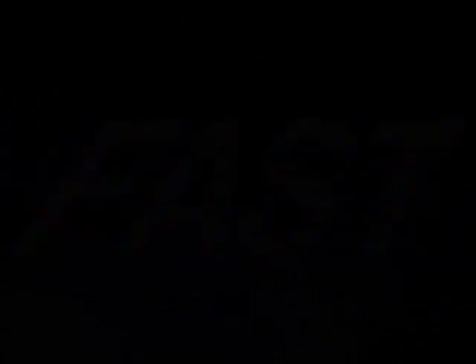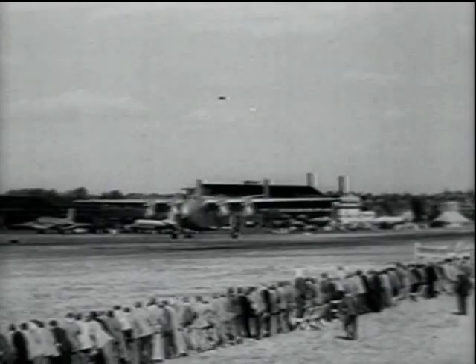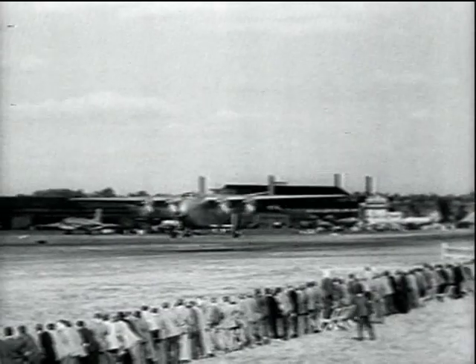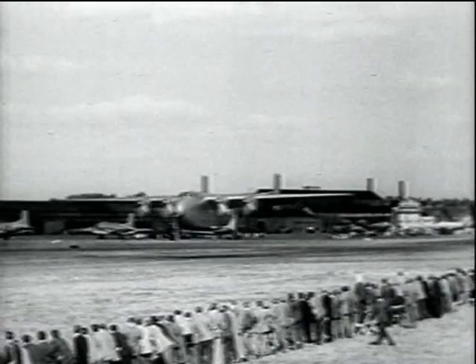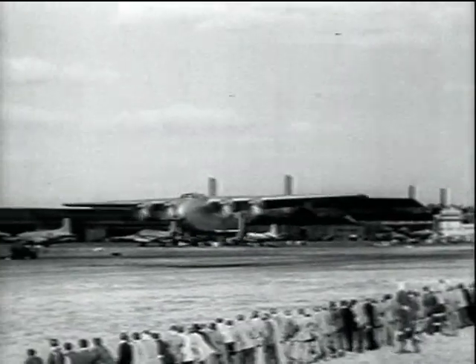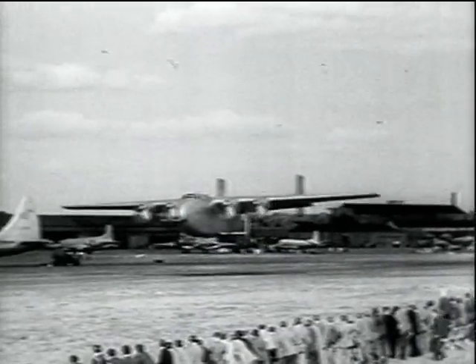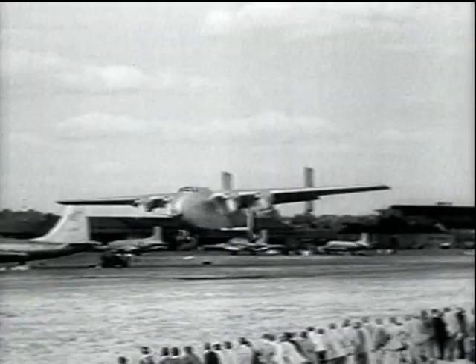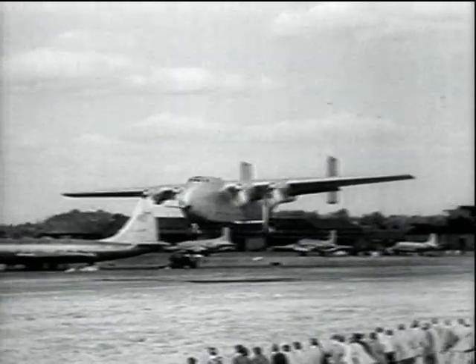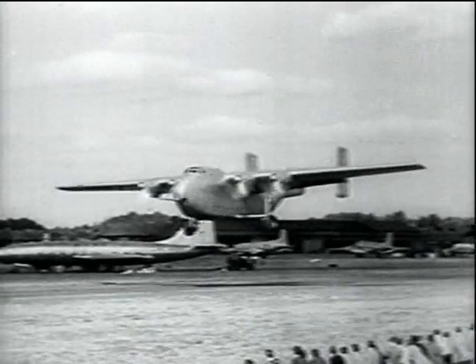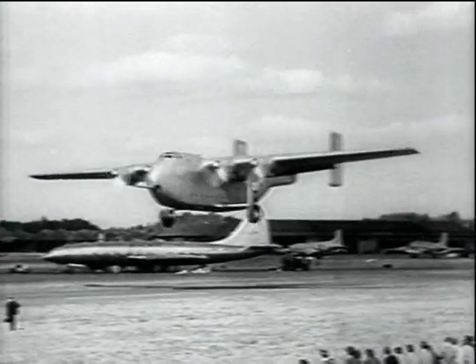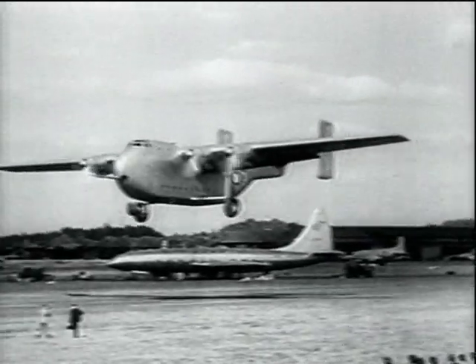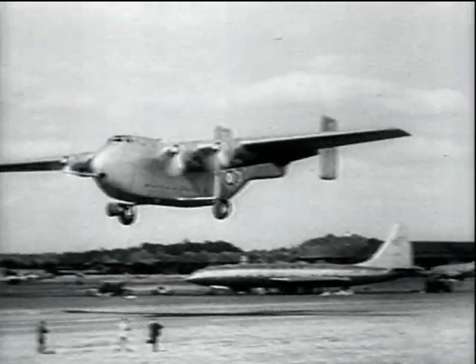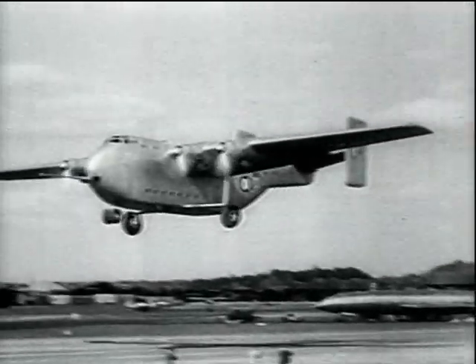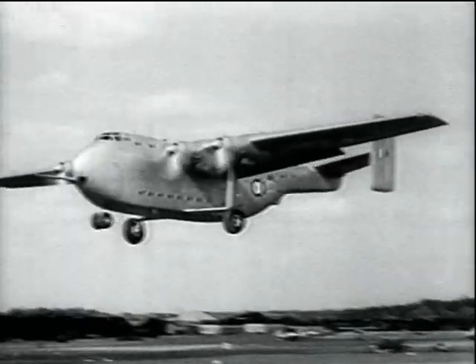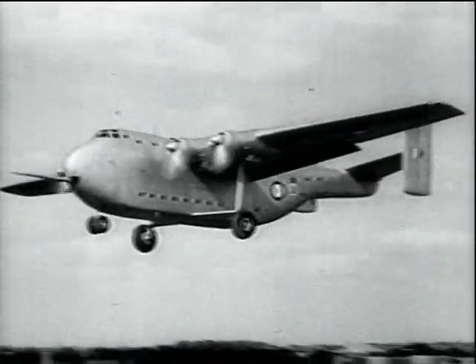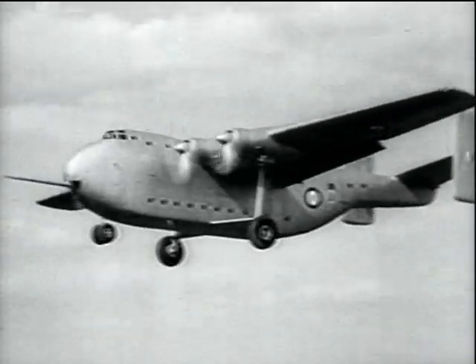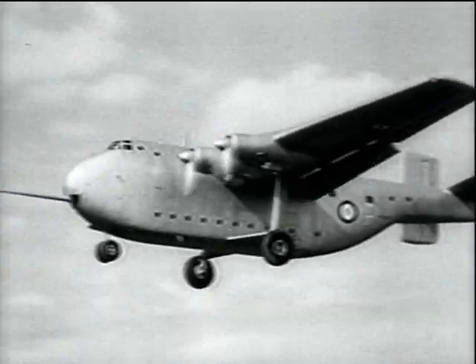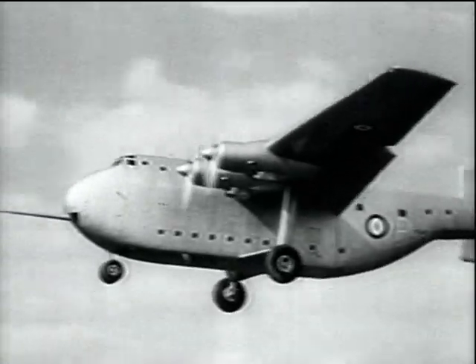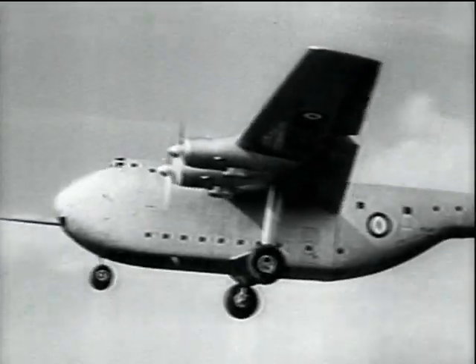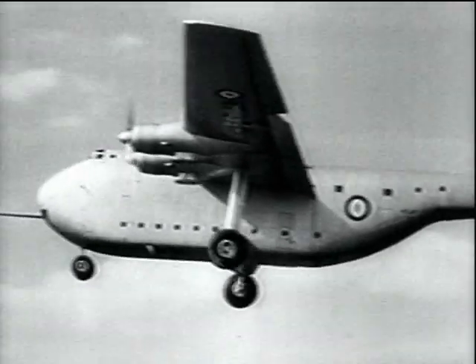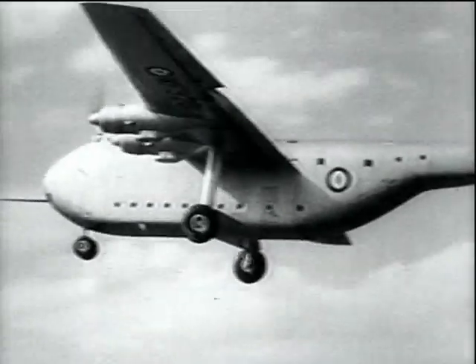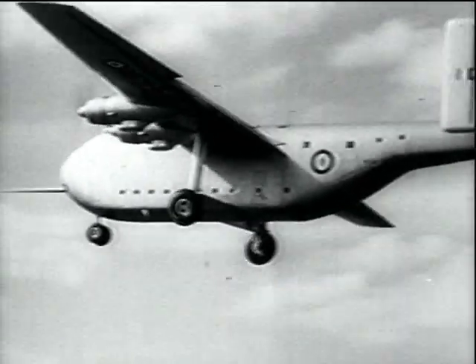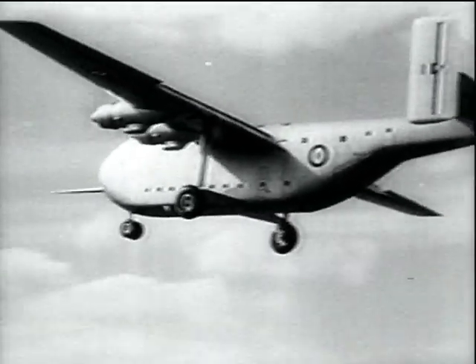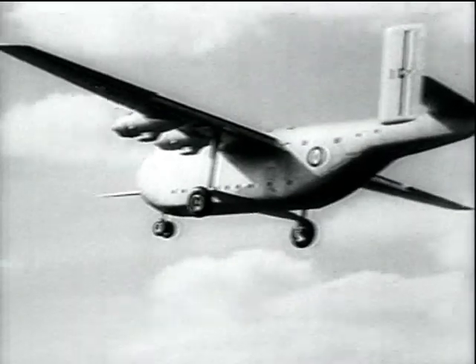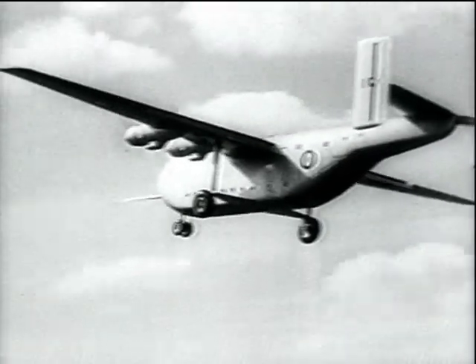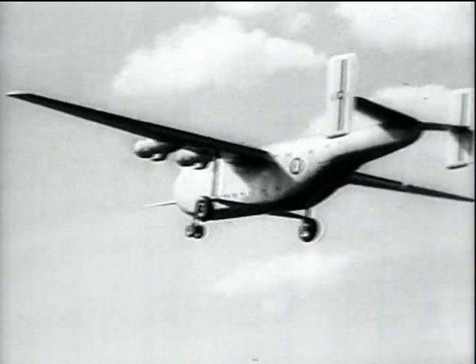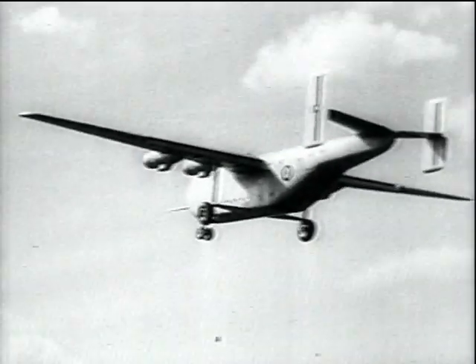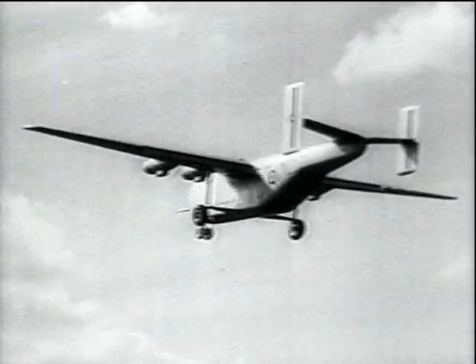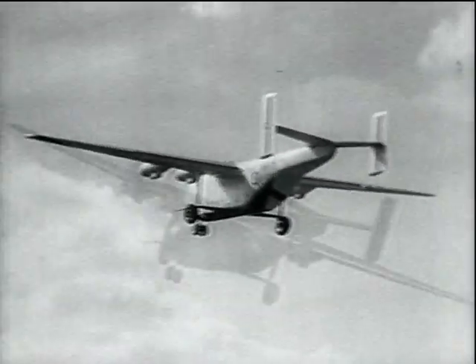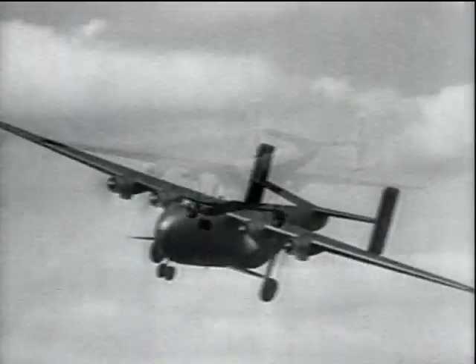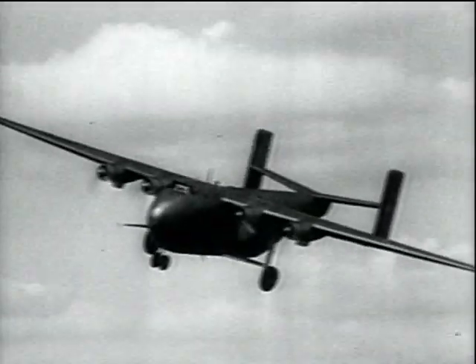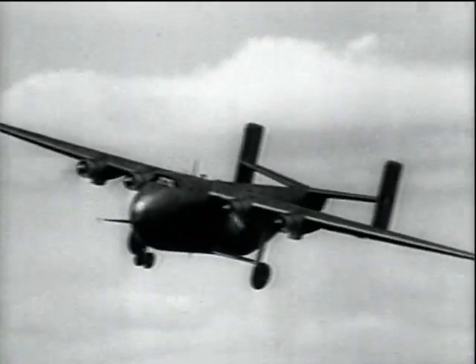Here's Britain's biggest air transport, the four-engine Blackburn Universal Freighter, capable of carrying a small bus or other sizeable vehicles such as heavy trucks or even bulldozers.